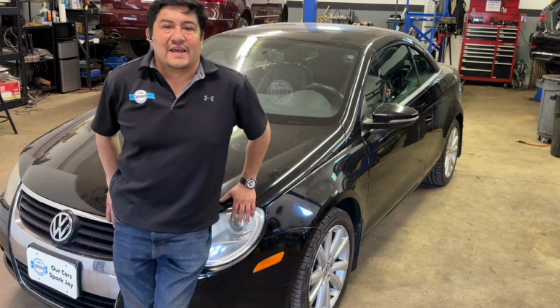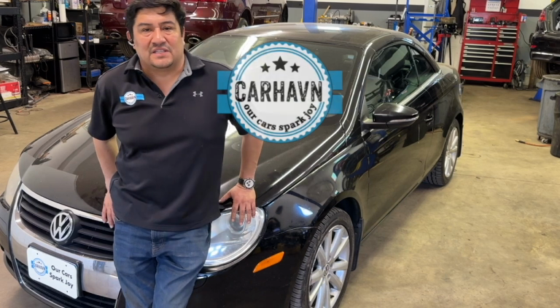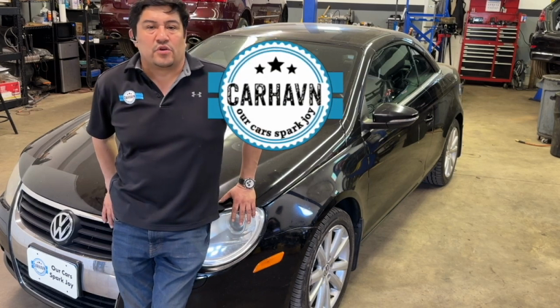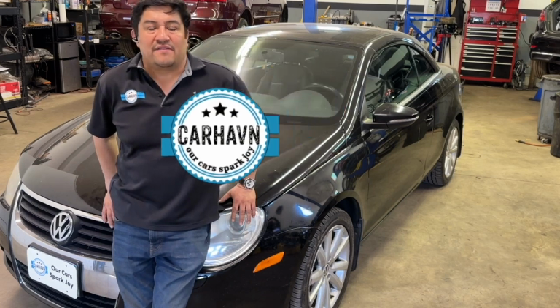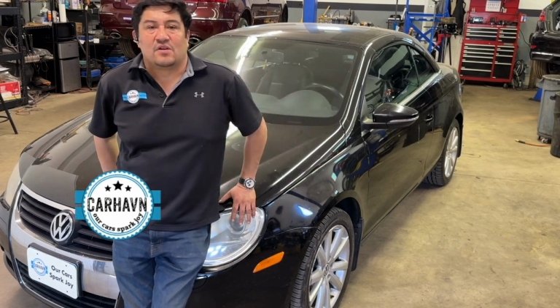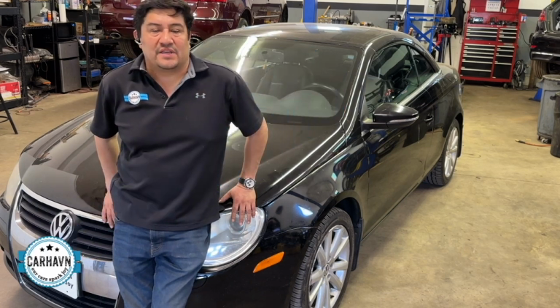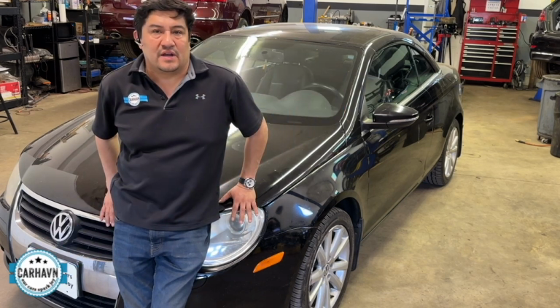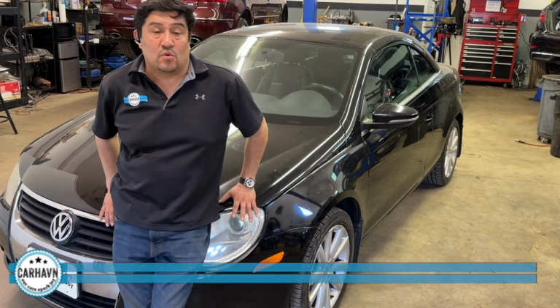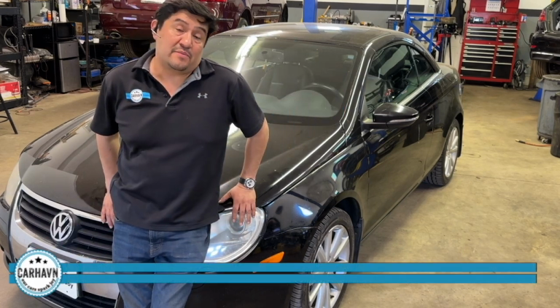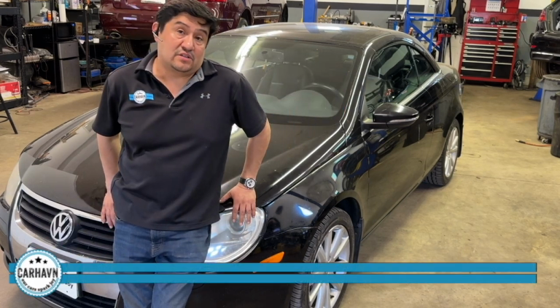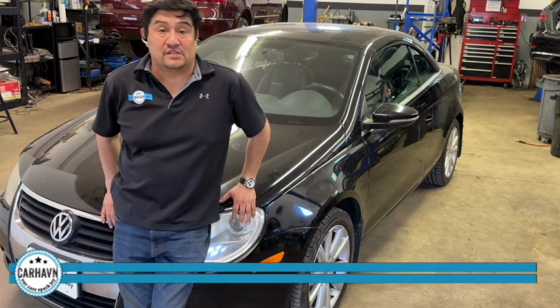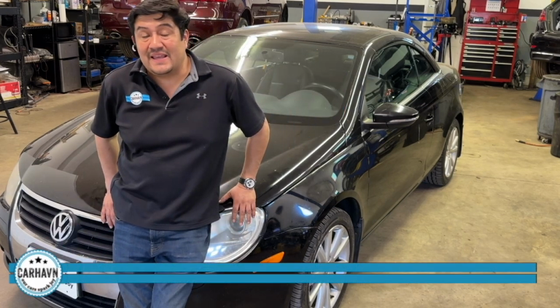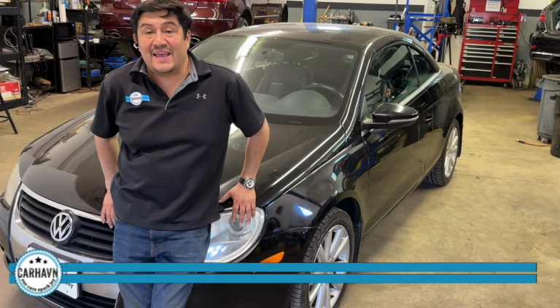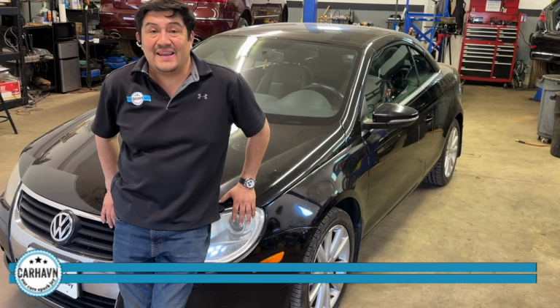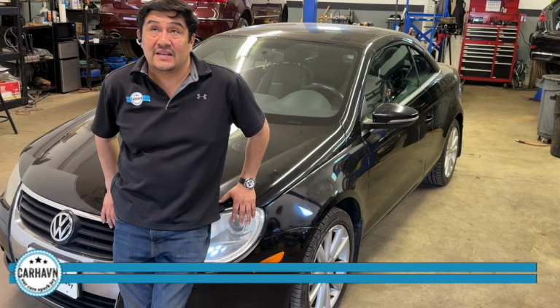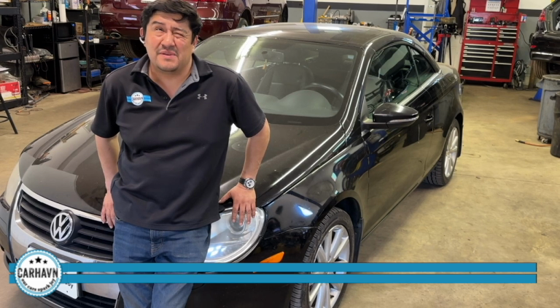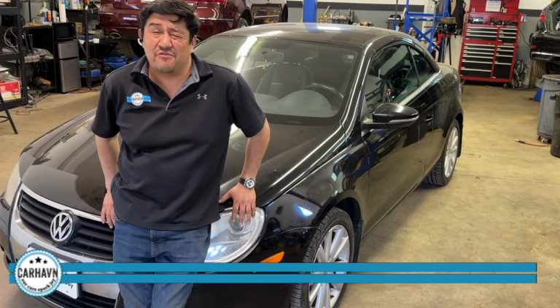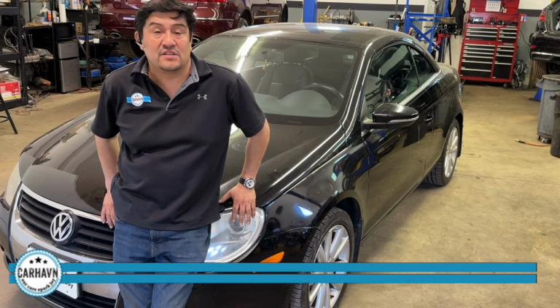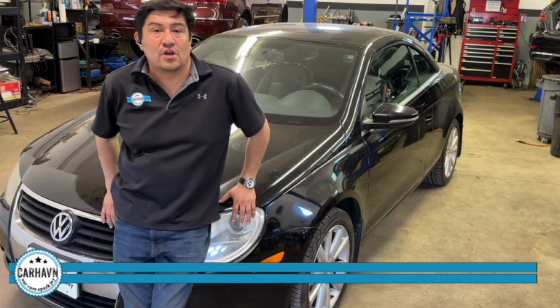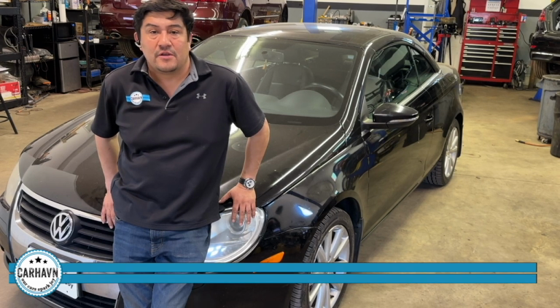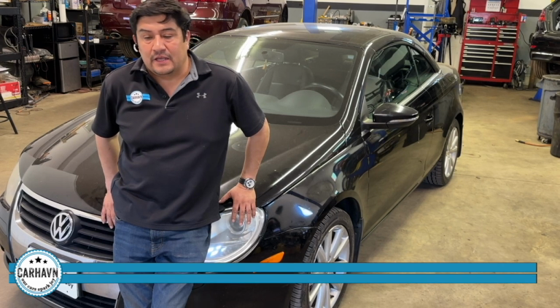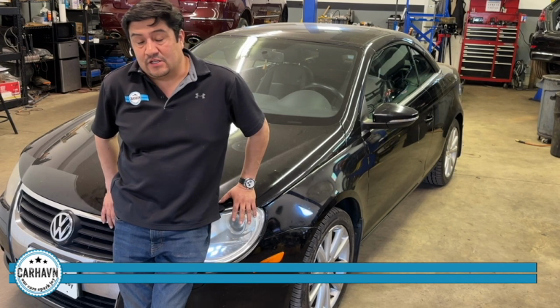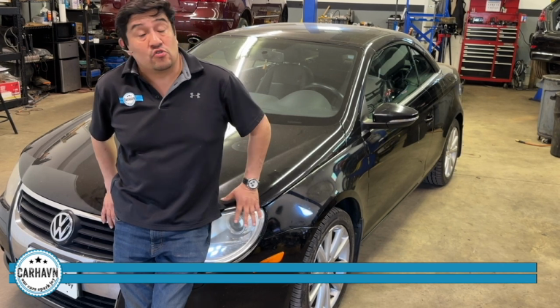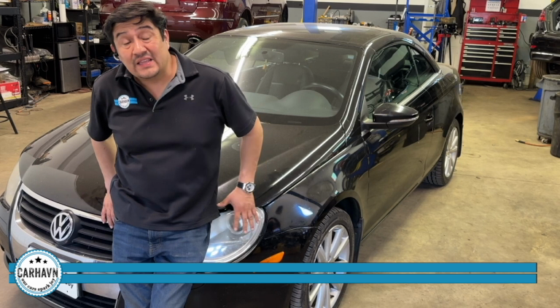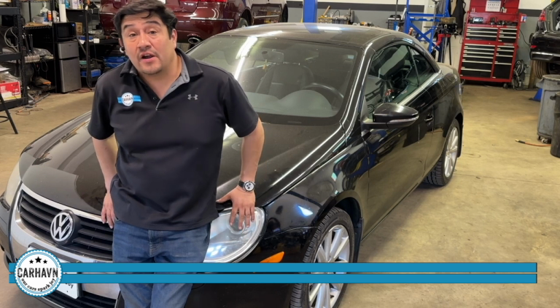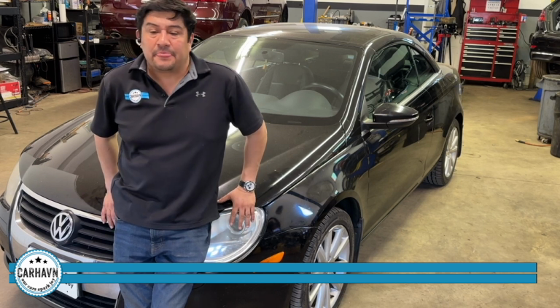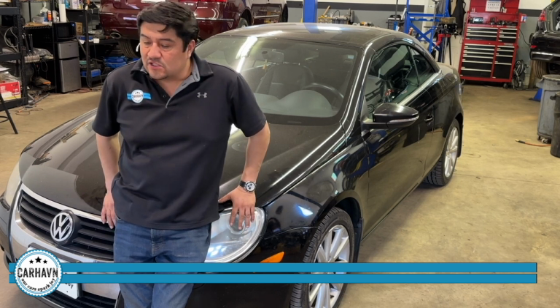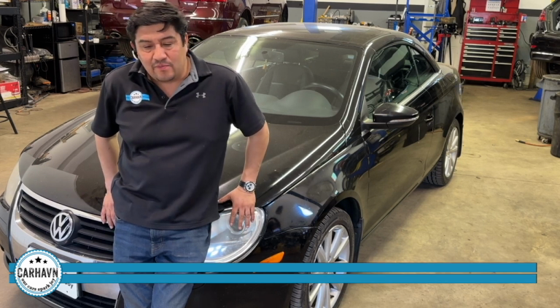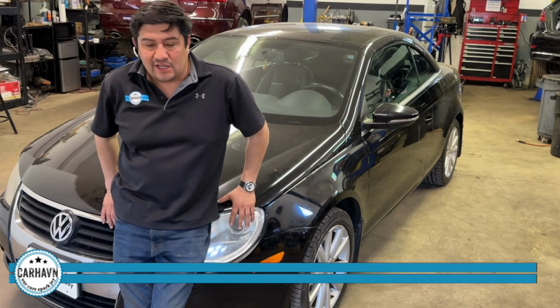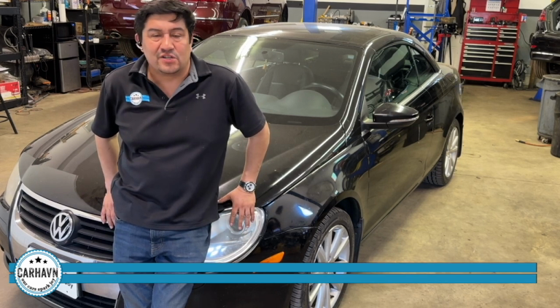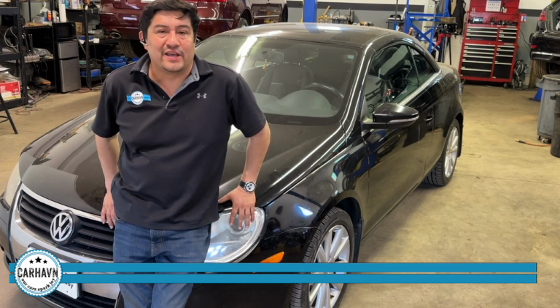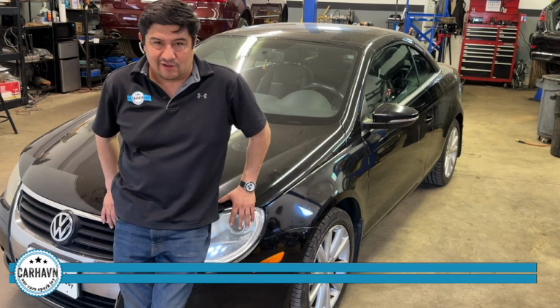Hey, this is Romero with Car Haven. We have here one of our favorite engines. It's an E8888CBFA — that's the engine code. It's a generation one in this car. It's one of the most misunderstood engines out there.